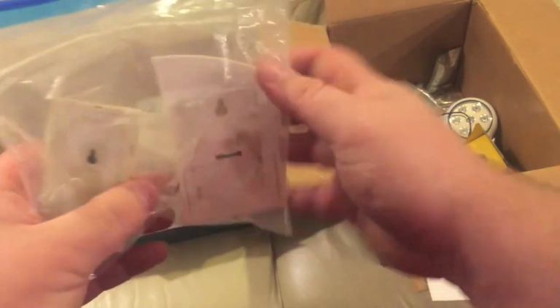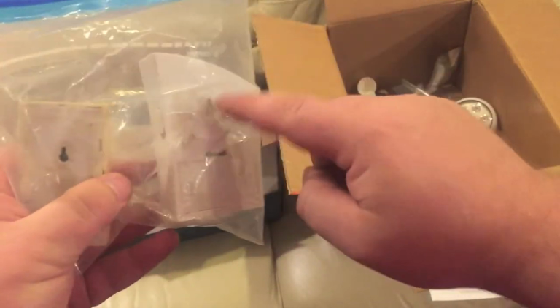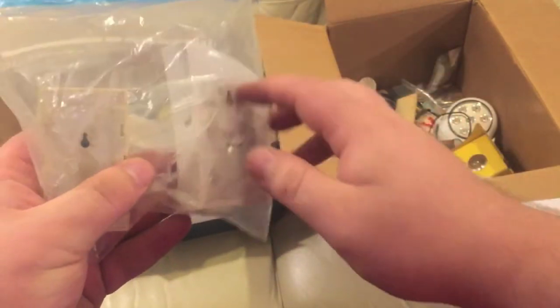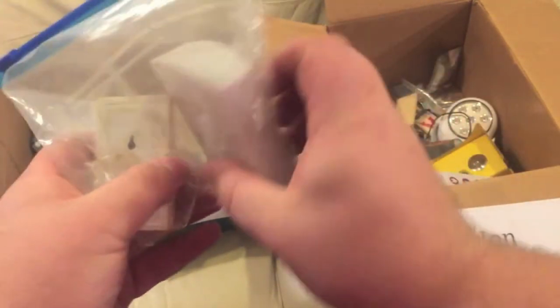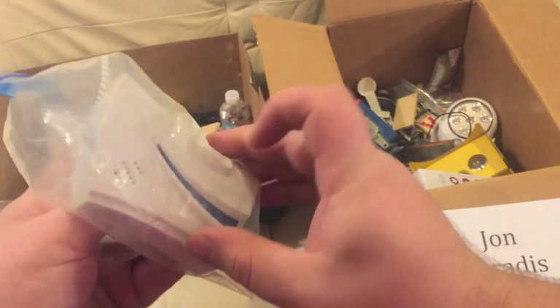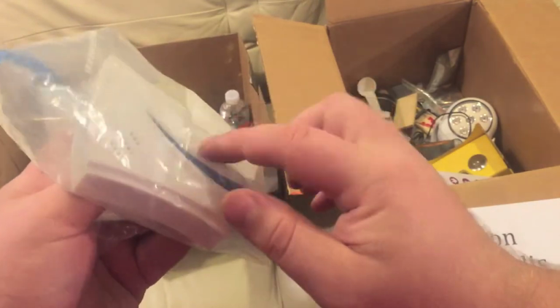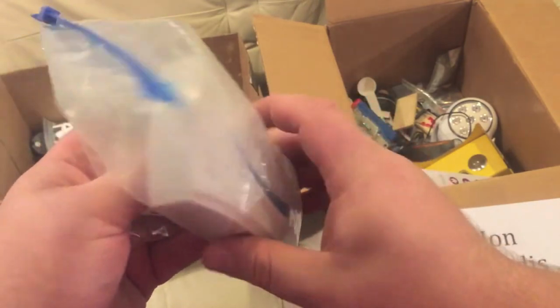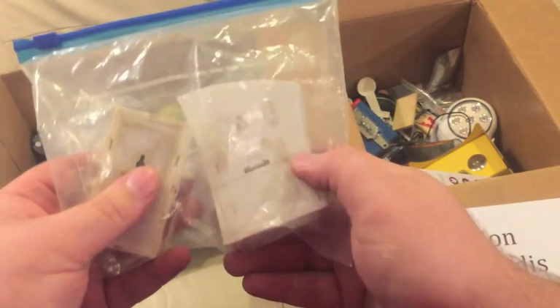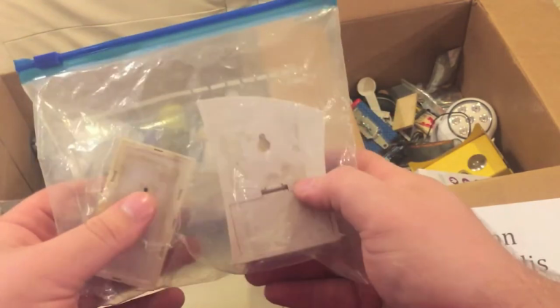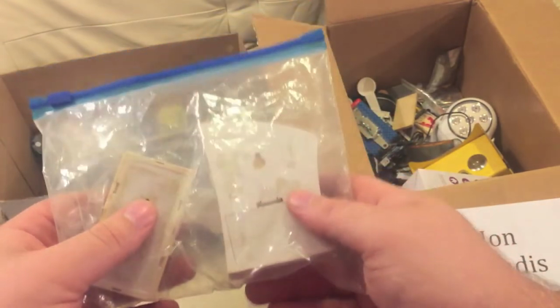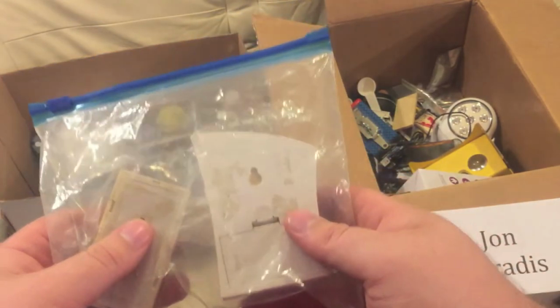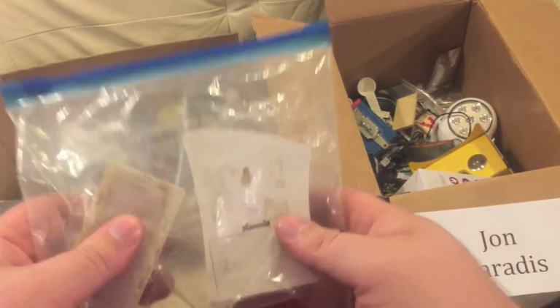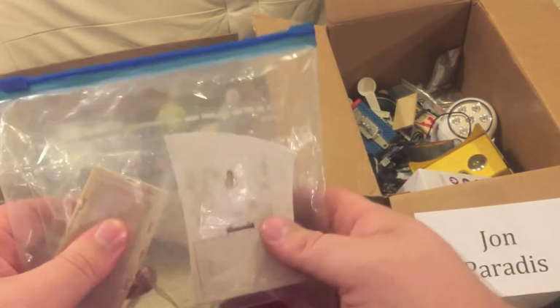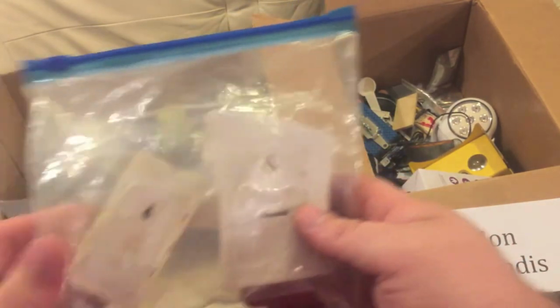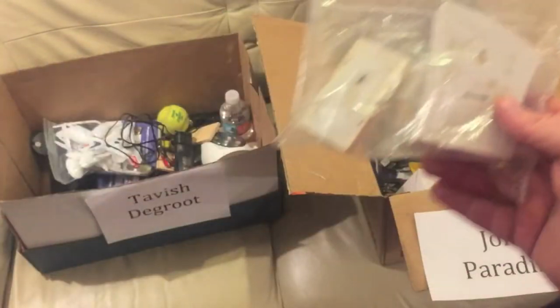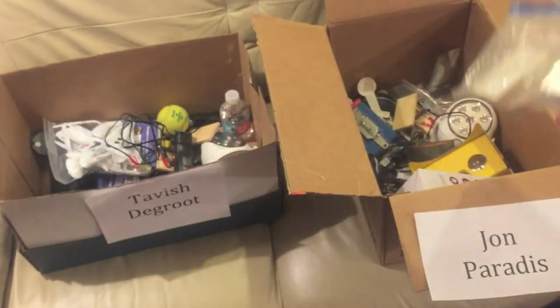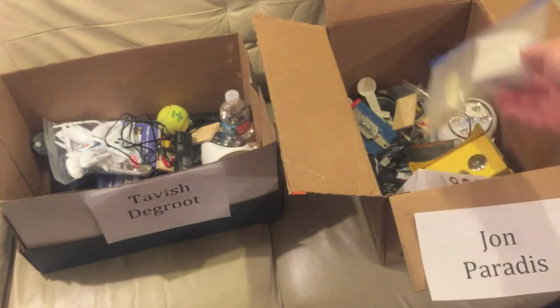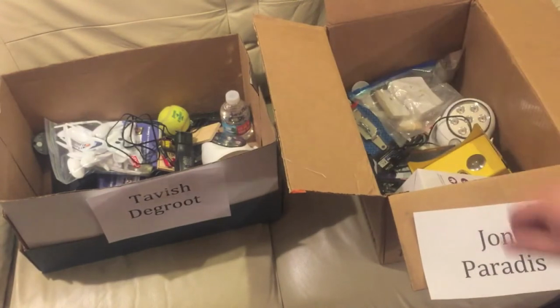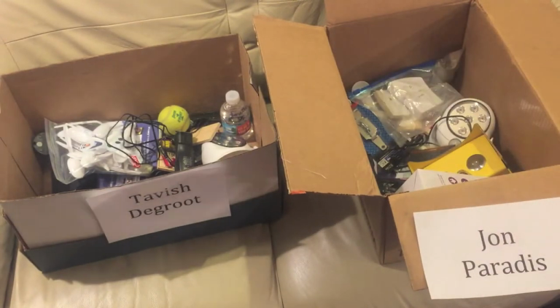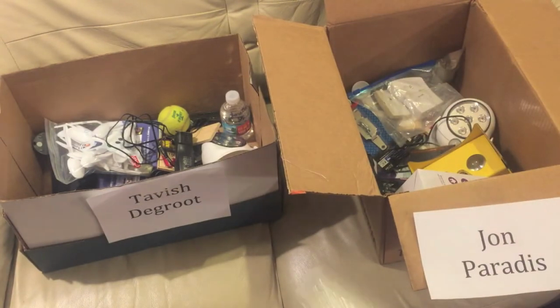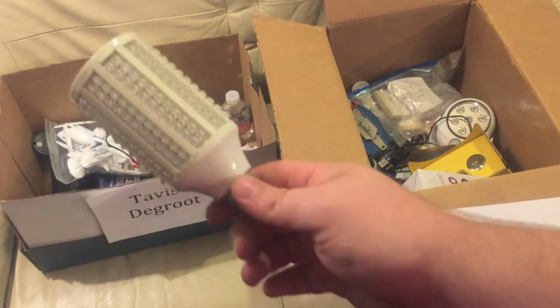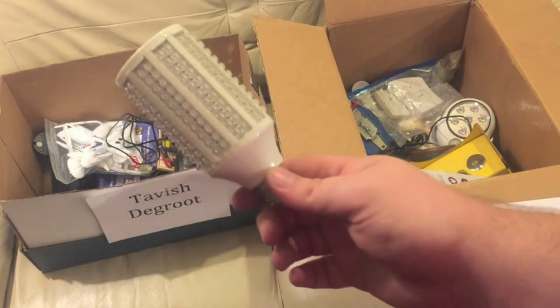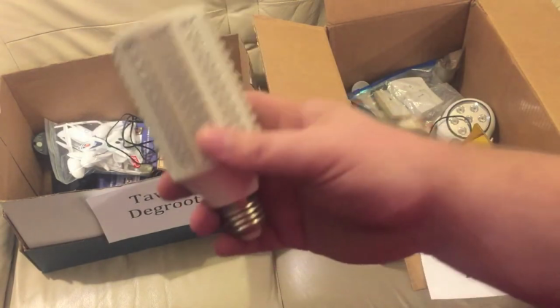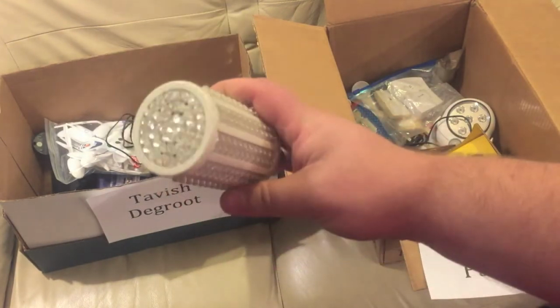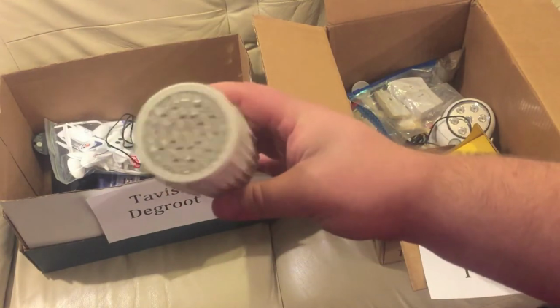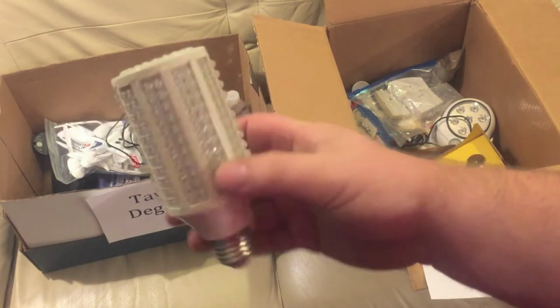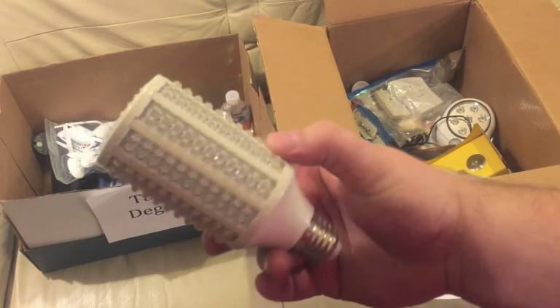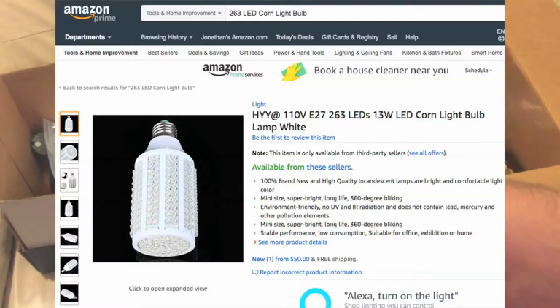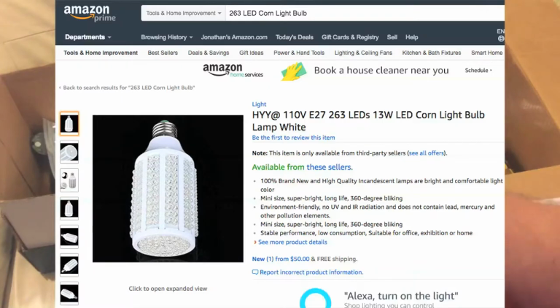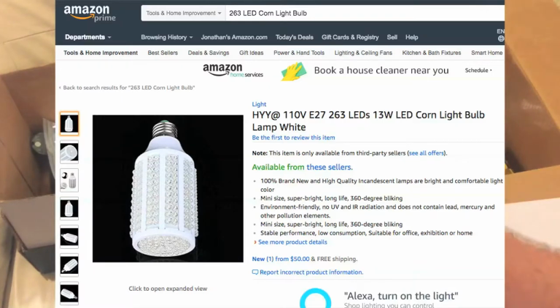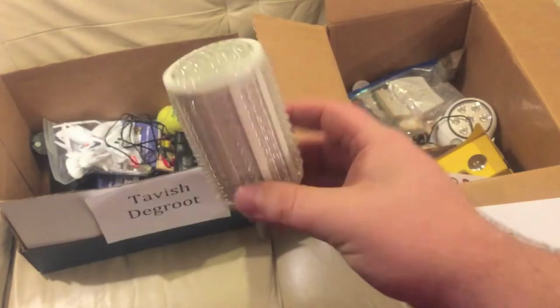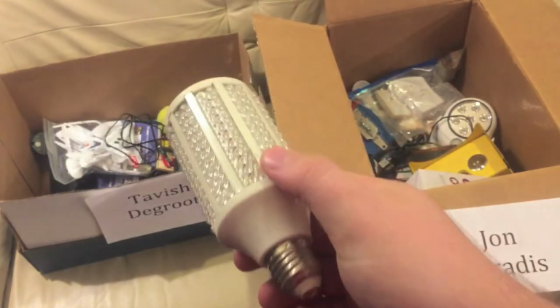Next up, a wireless doorbell kit — it's like a button you put on your door, and this is the ringer you stick in the middle of your house. The battery is dead but it does work, so John can have that. Also, a corncob LED light bulb — John can have that too, it's from China.